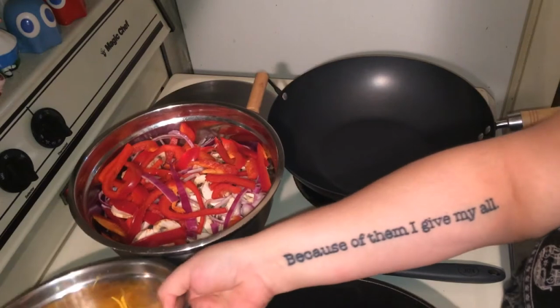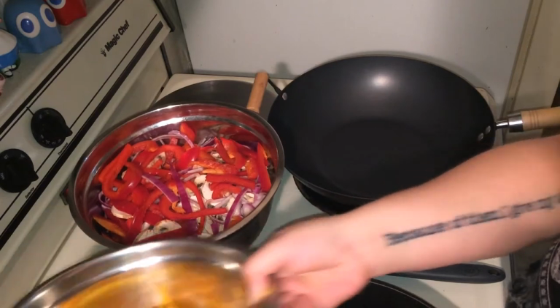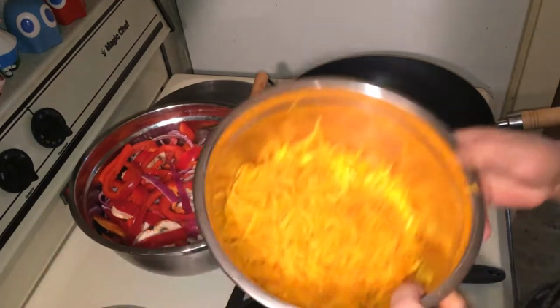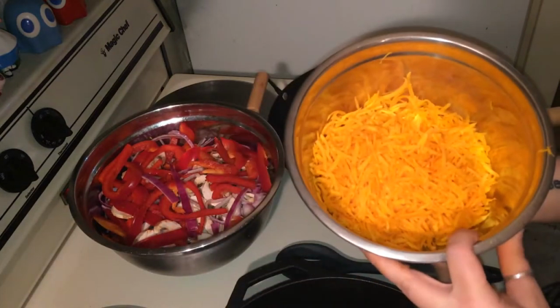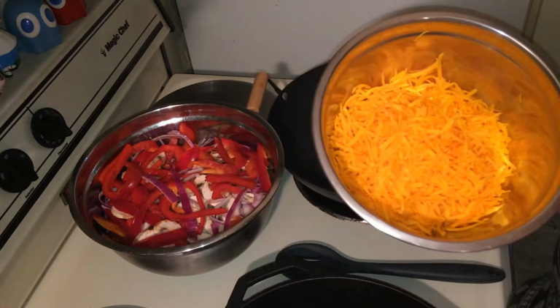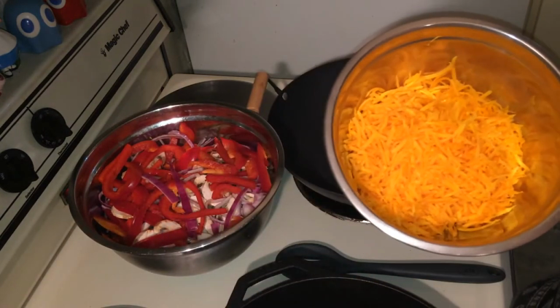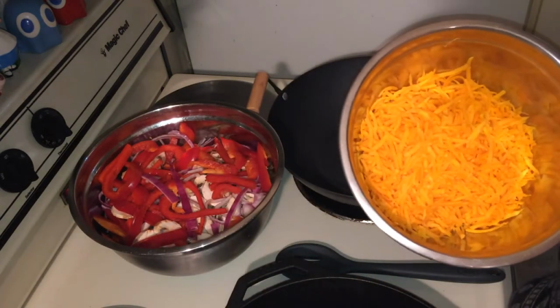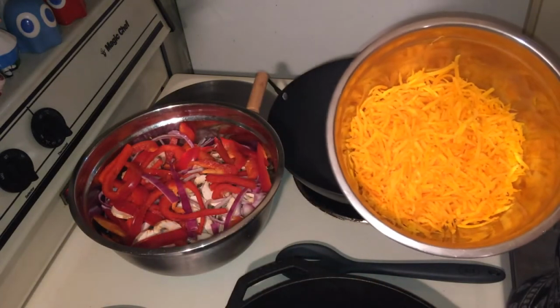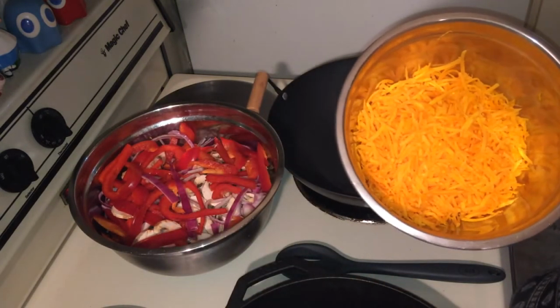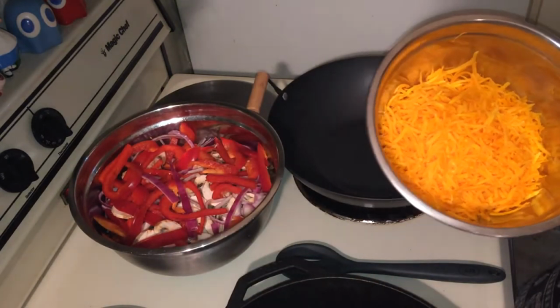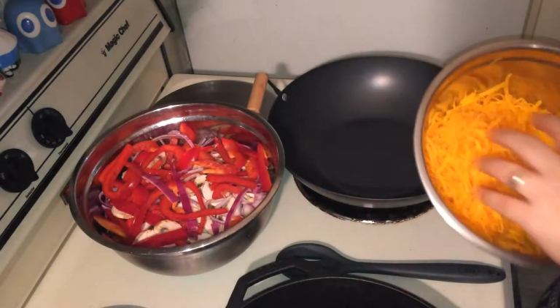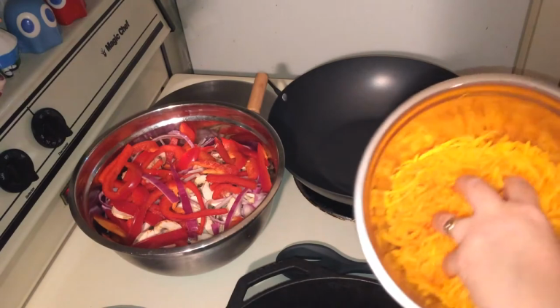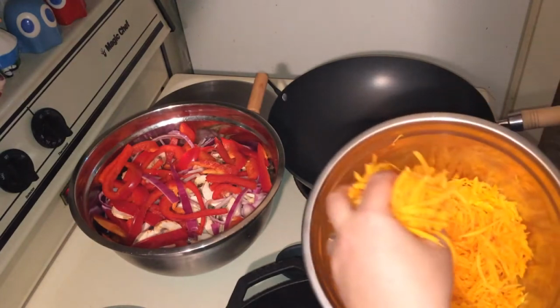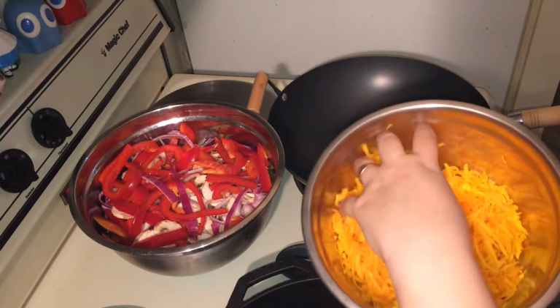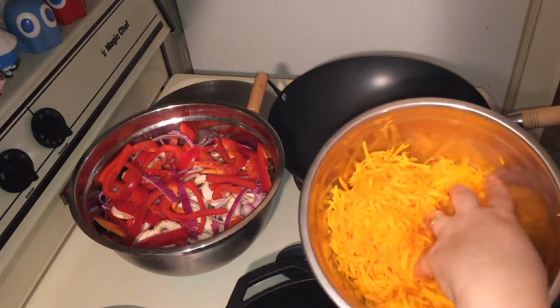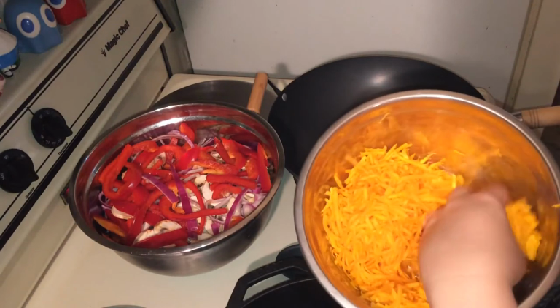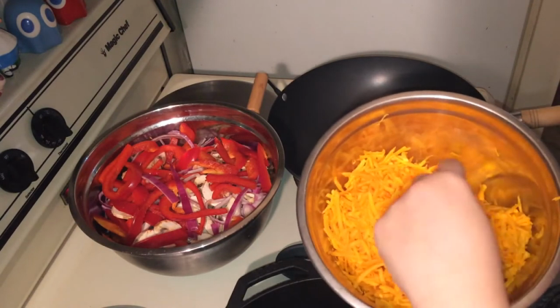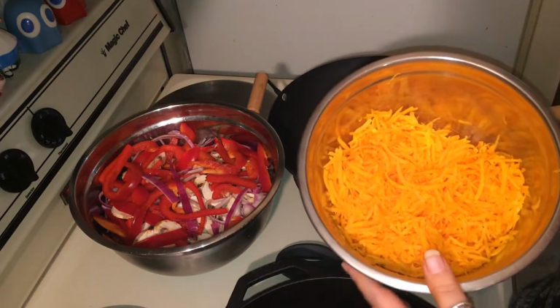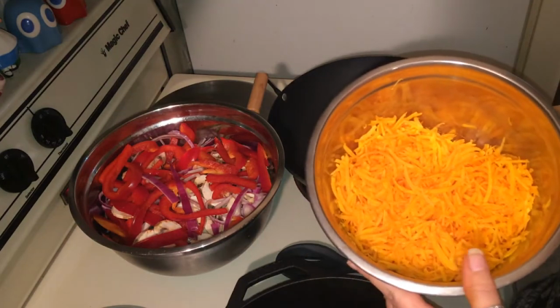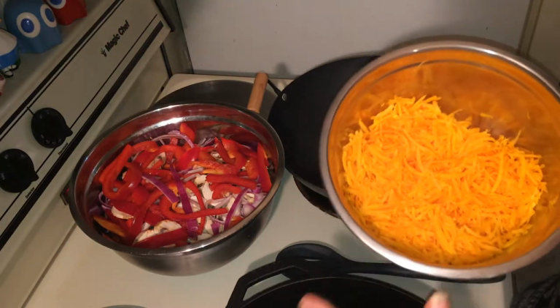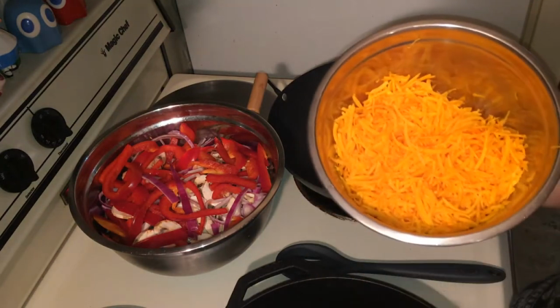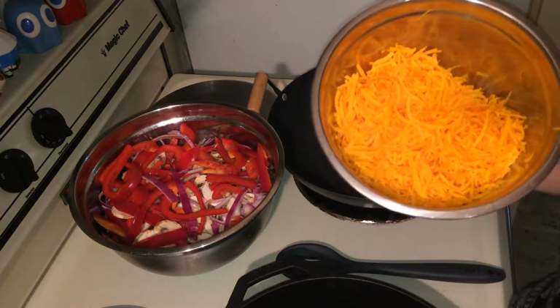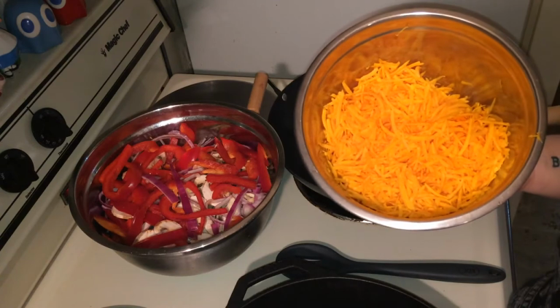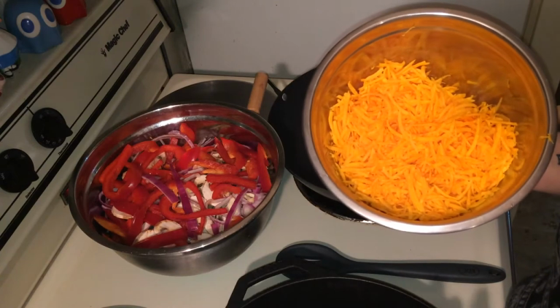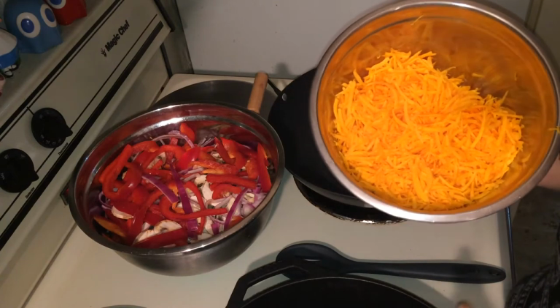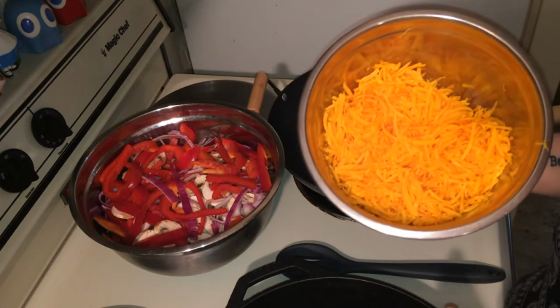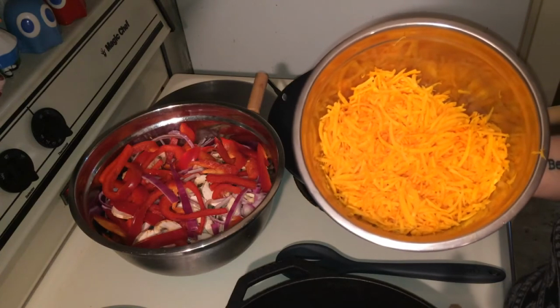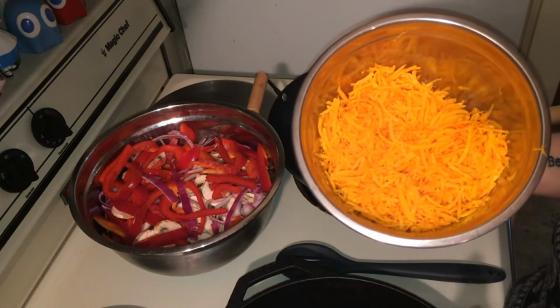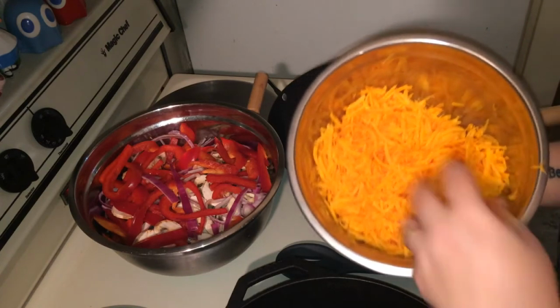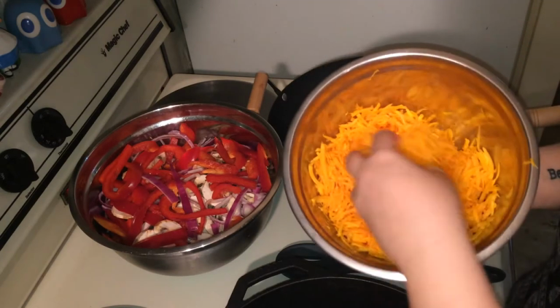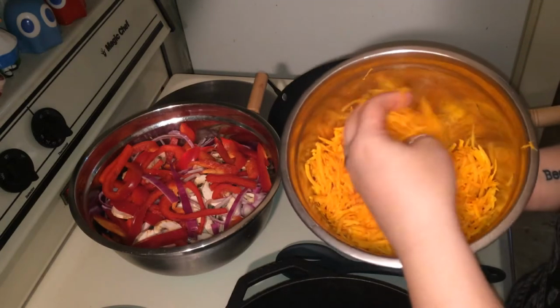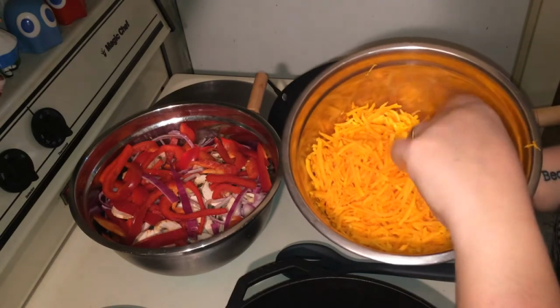You're going to need as much butternut squash as you'd like, depending on how many people you're going to feed. I'm going to feed two people with this. All I did was peel the butternut squash, chop it, and shred half of it. This is going to be our rice.